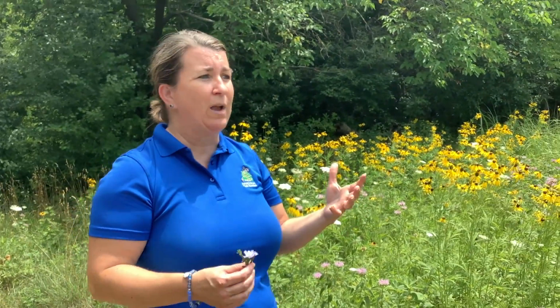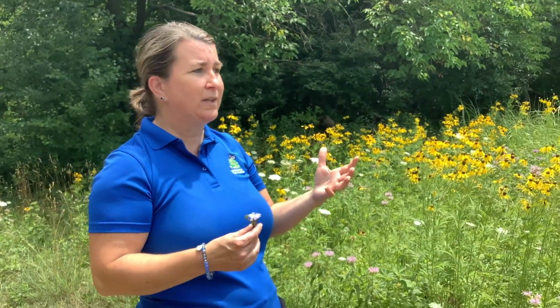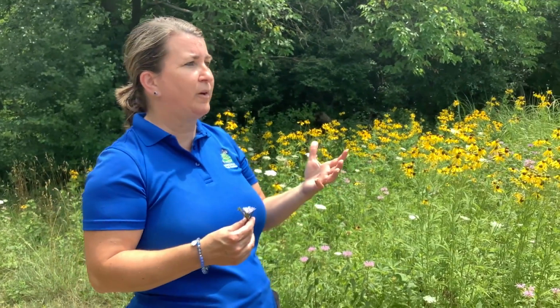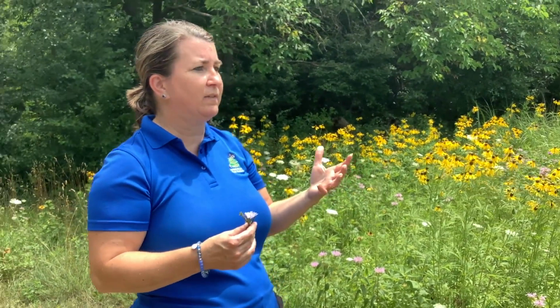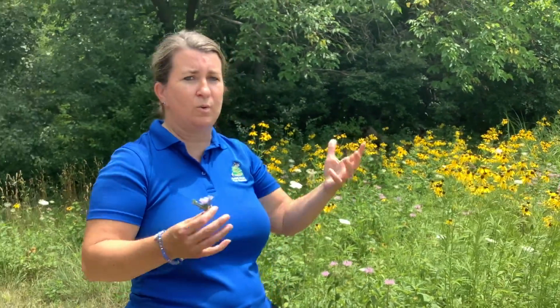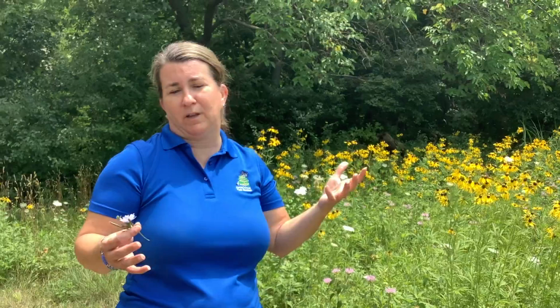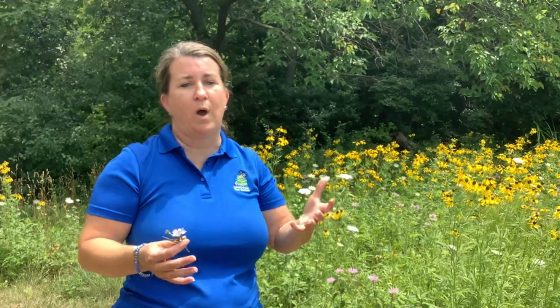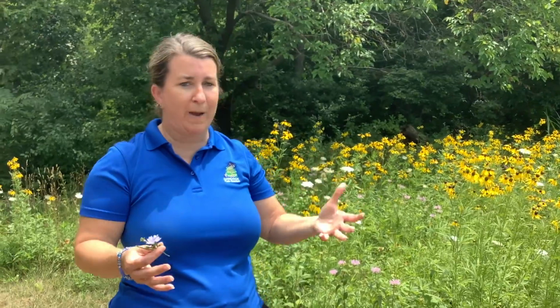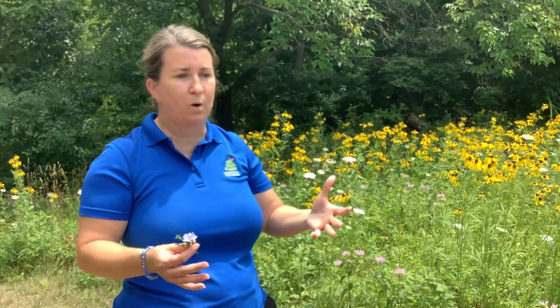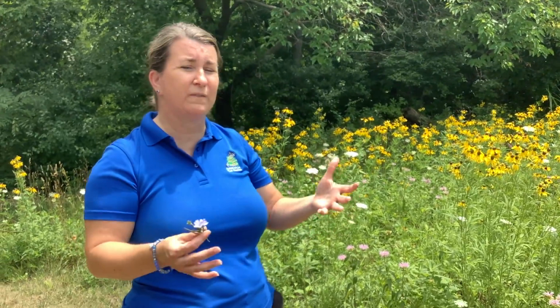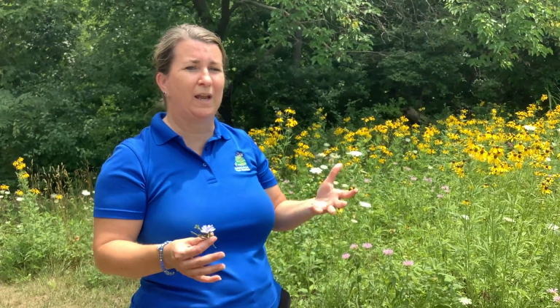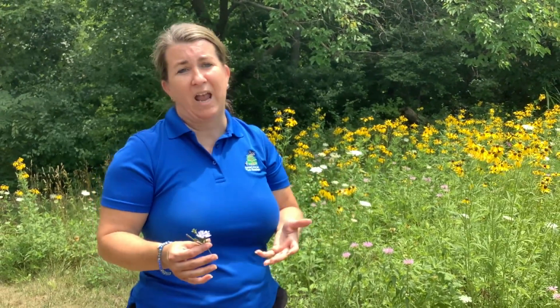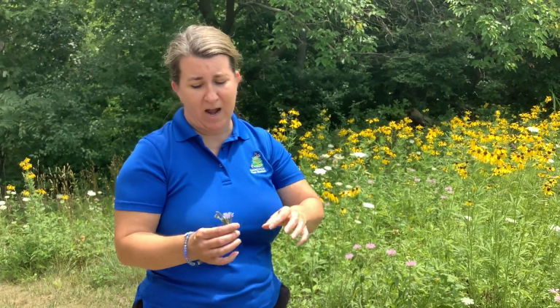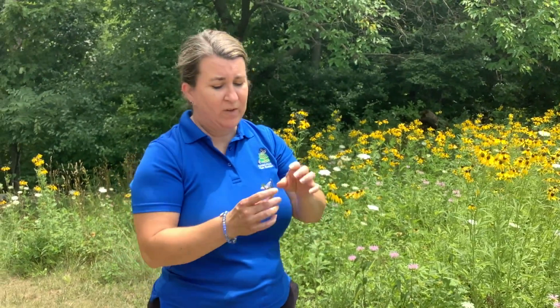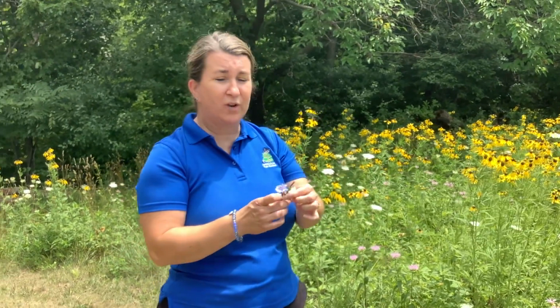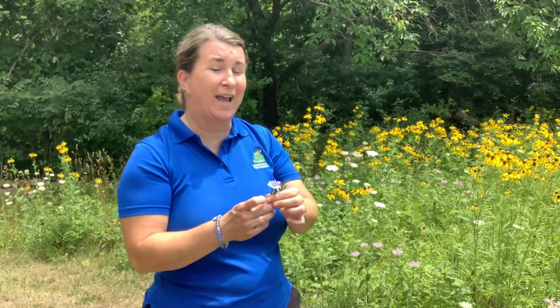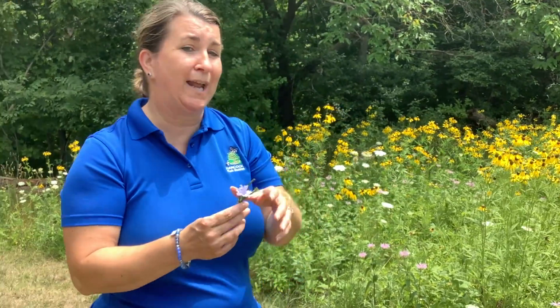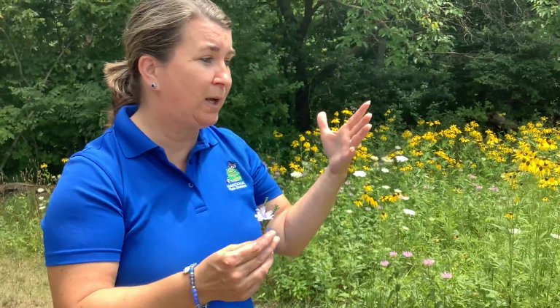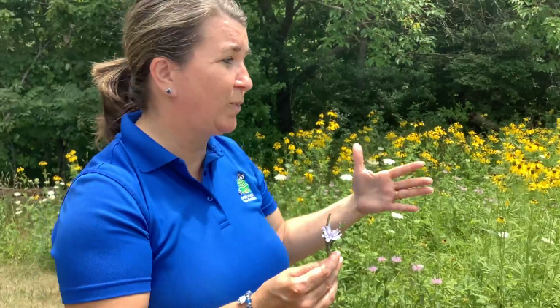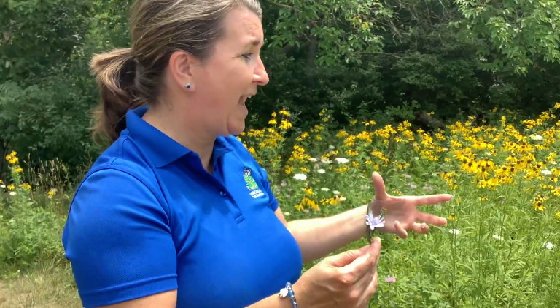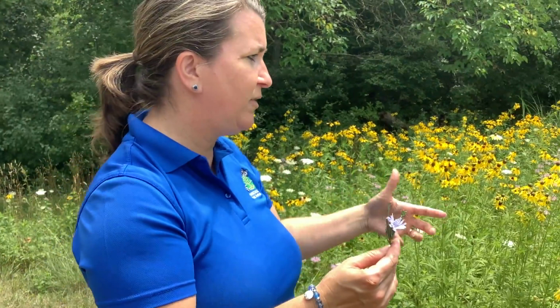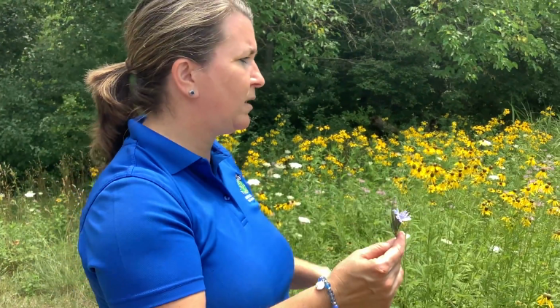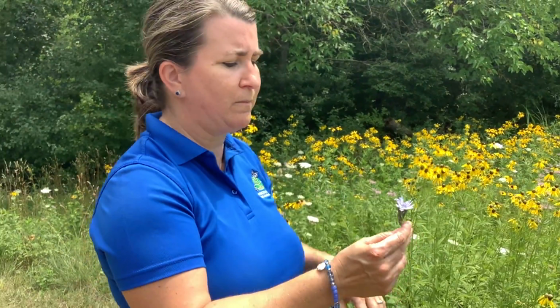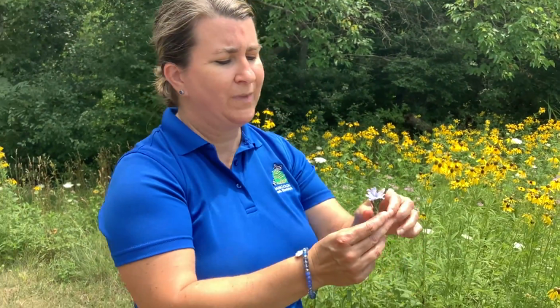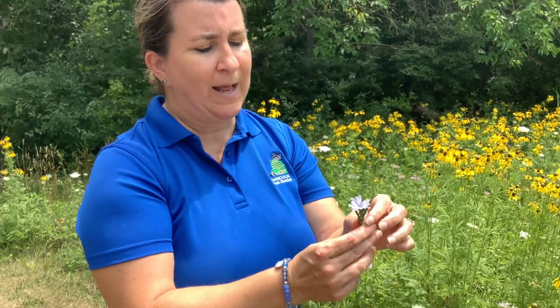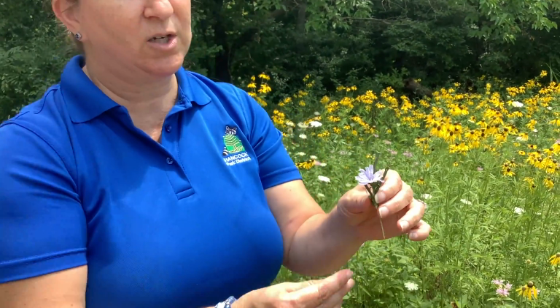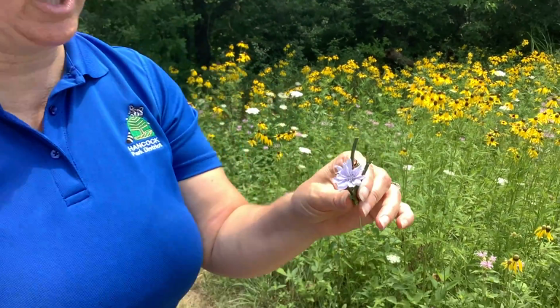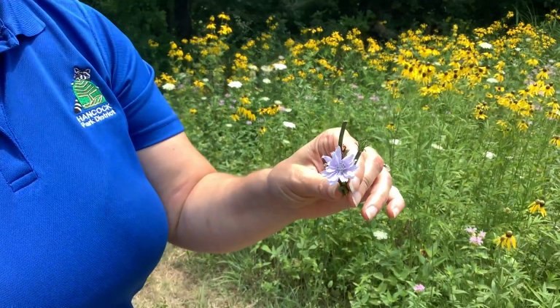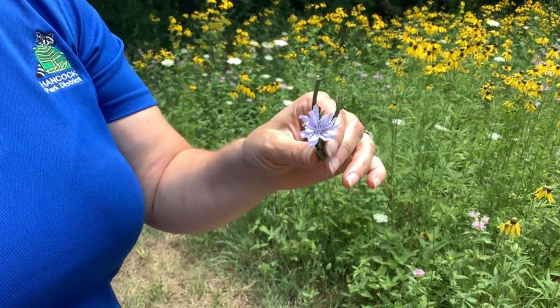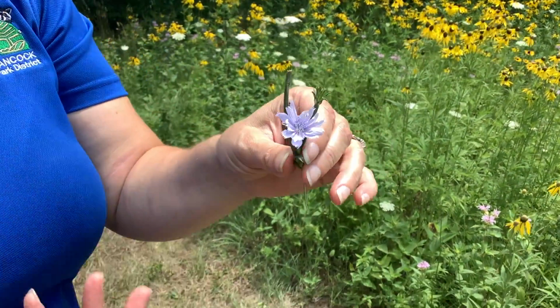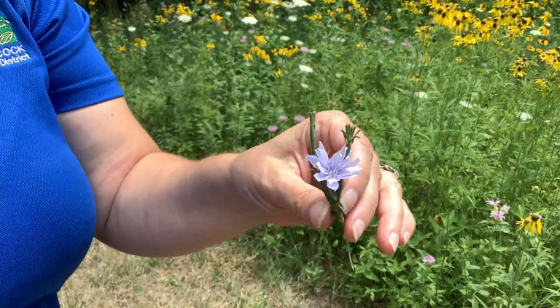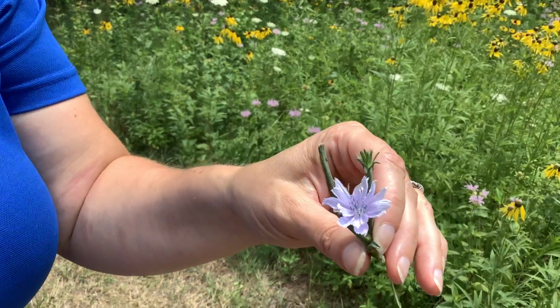We like to talk about things that you can walk out your back door or walk down the street and find. The first one I actually had to pick because we didn't have it in our wet meadow, and this is called chicory. It's one of my favorites.